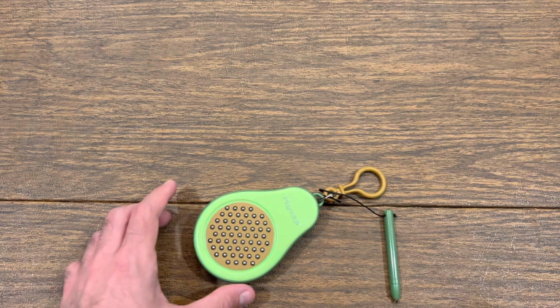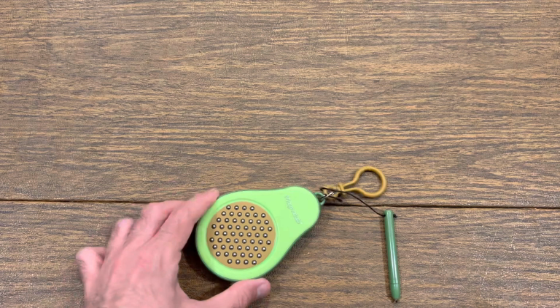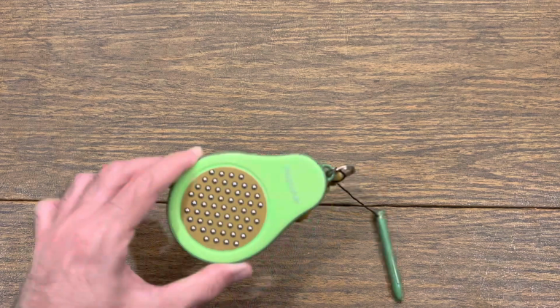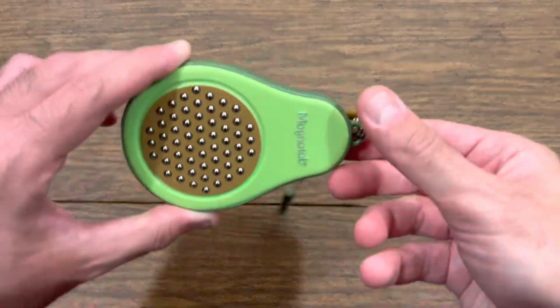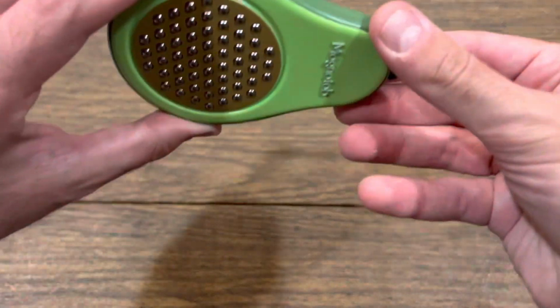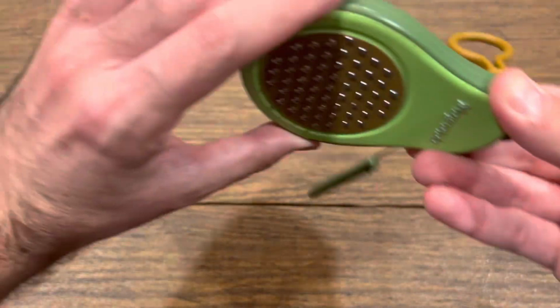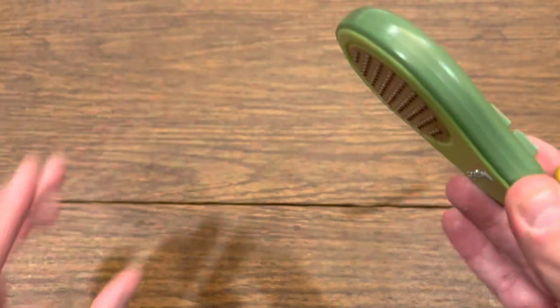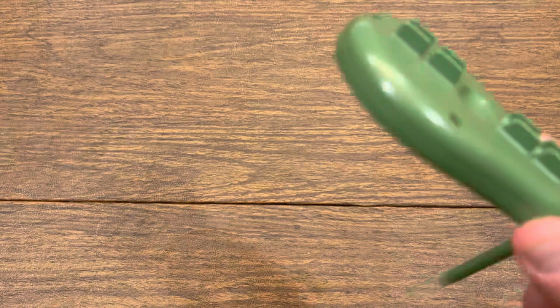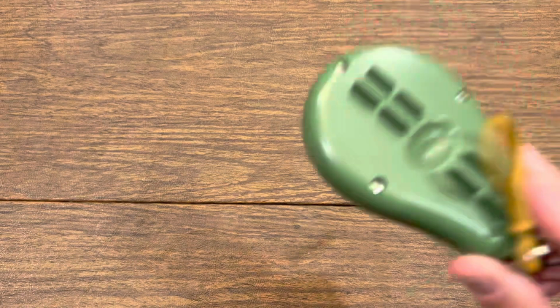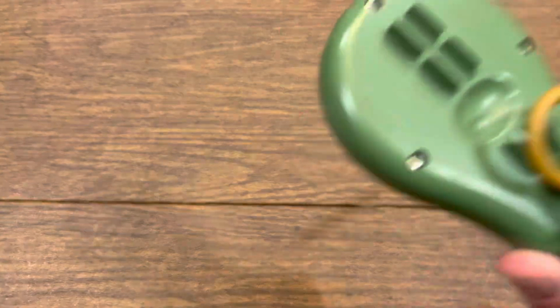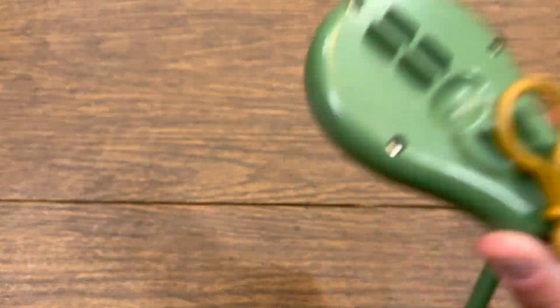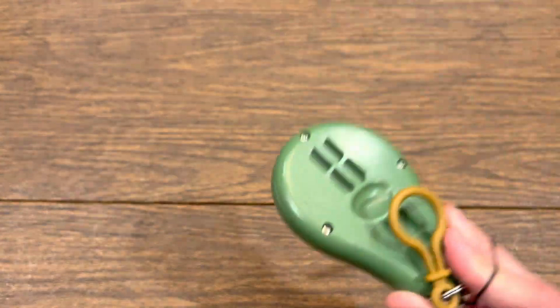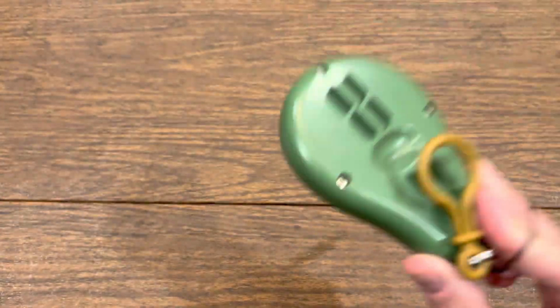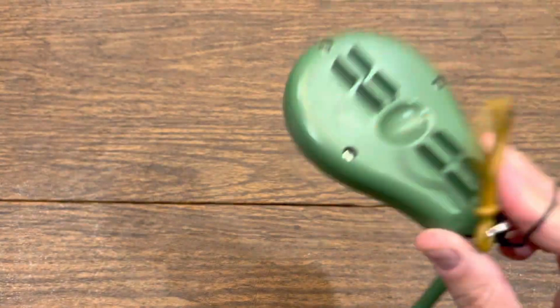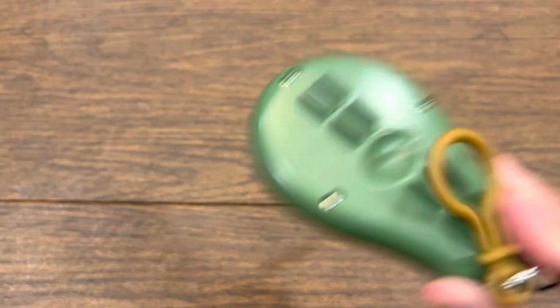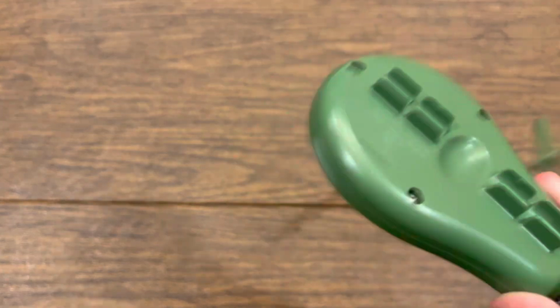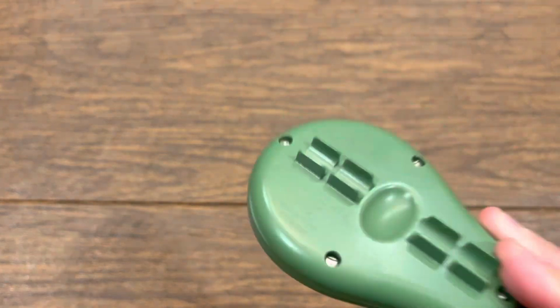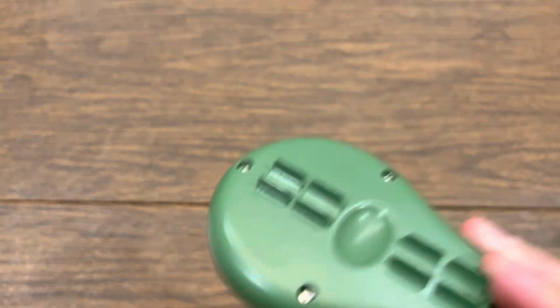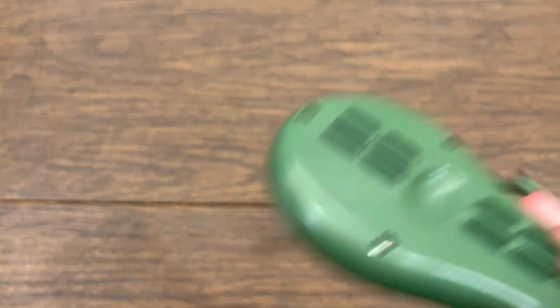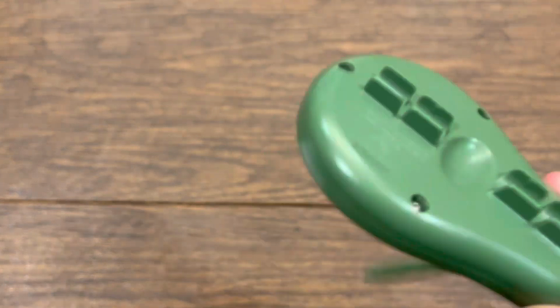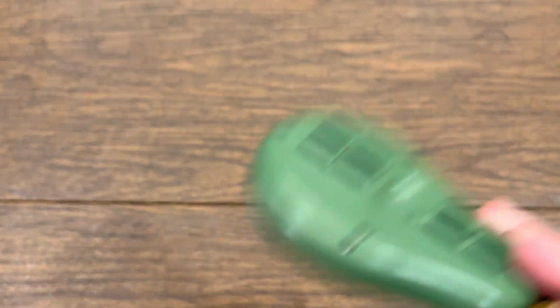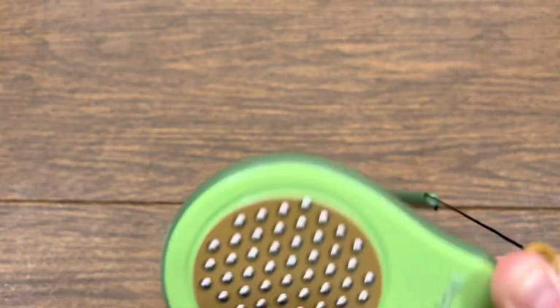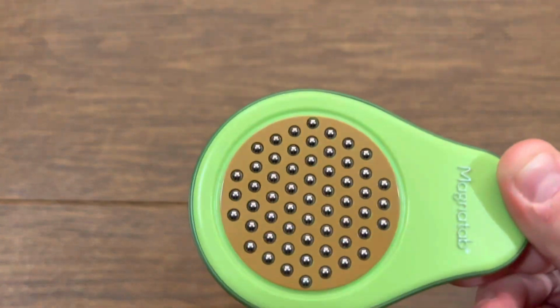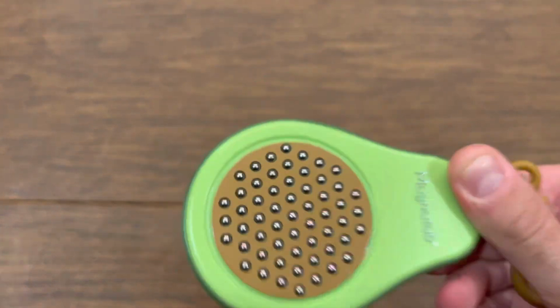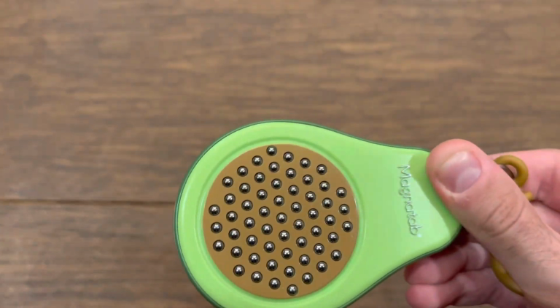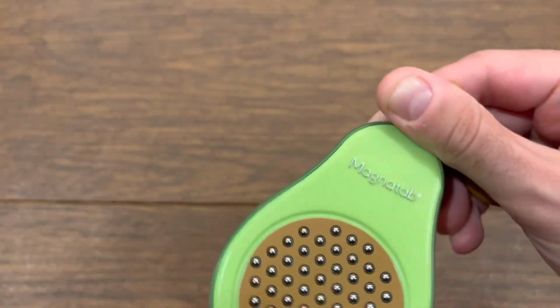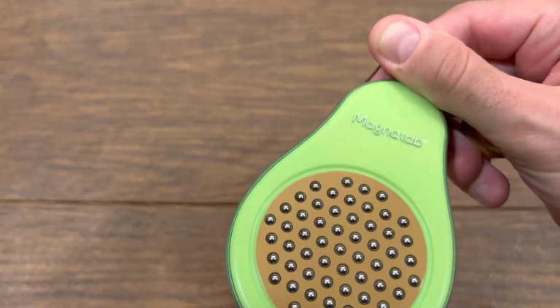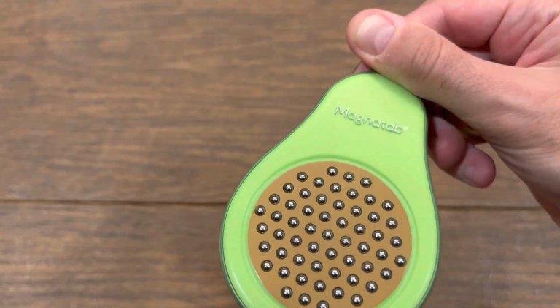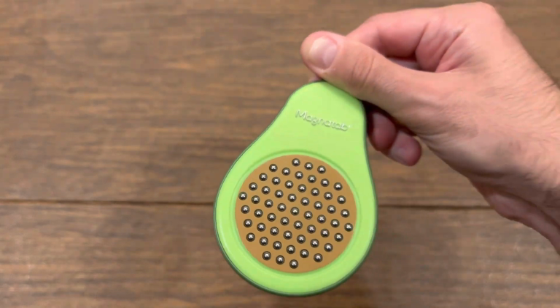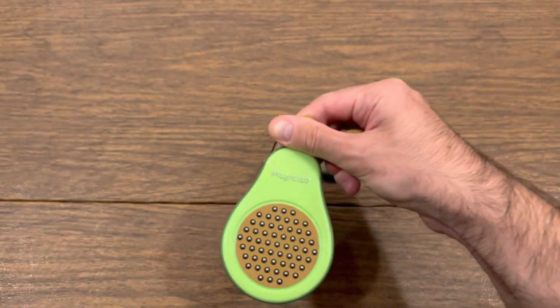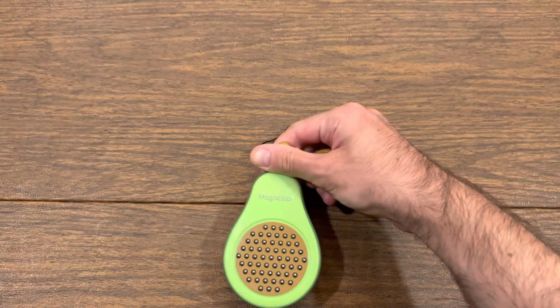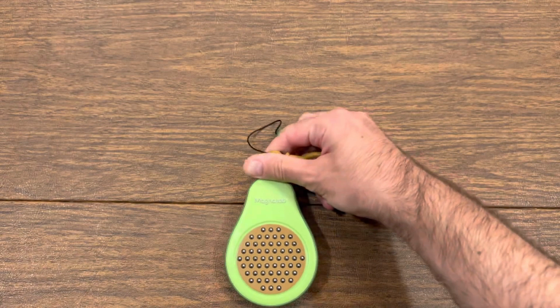E is for entertaining. Have no fear of the magnets falling out — I'm trying my hardest here, they won't. That's magnet accountability.